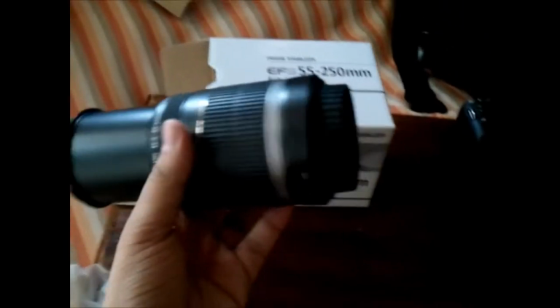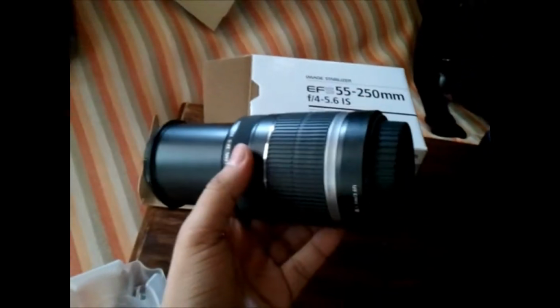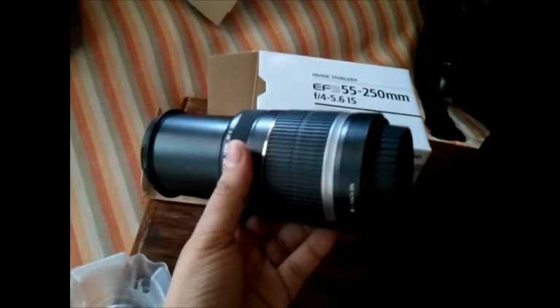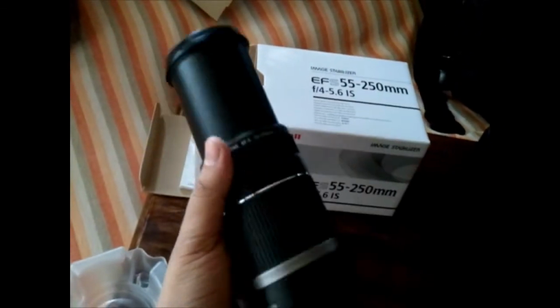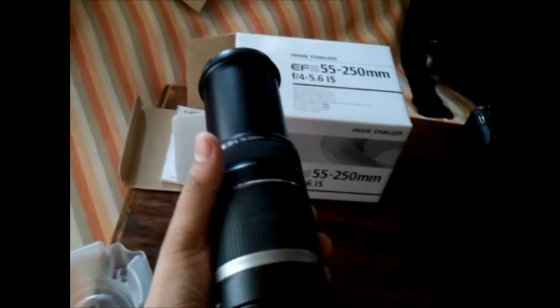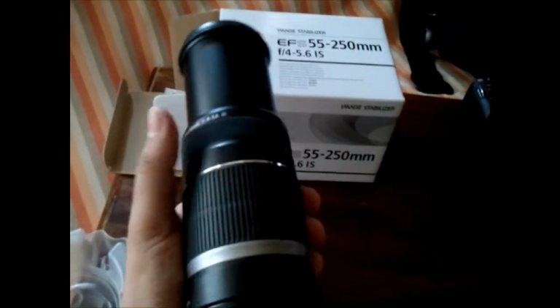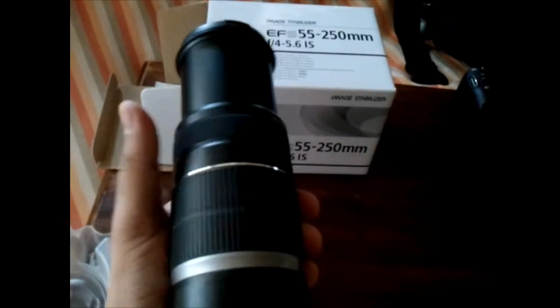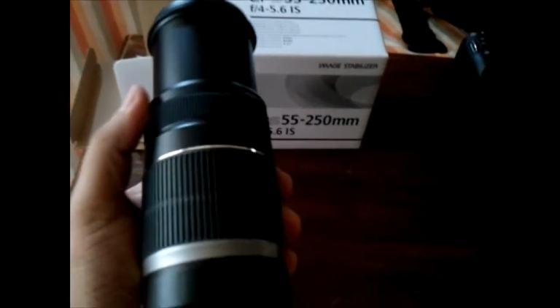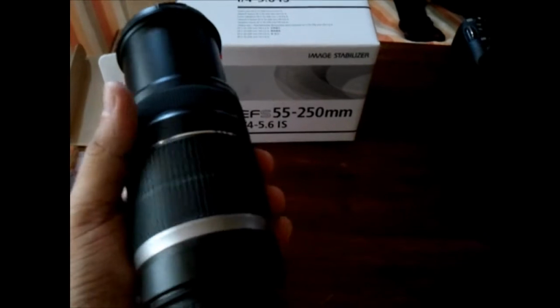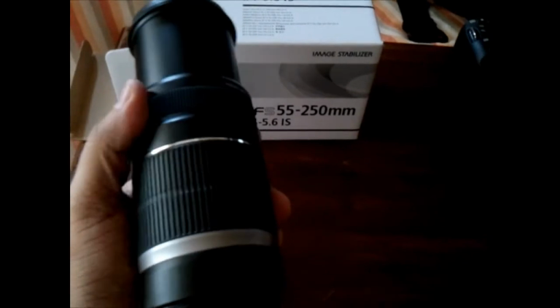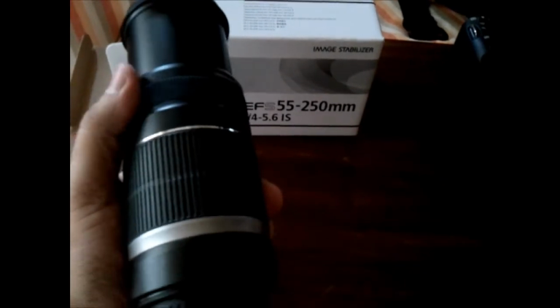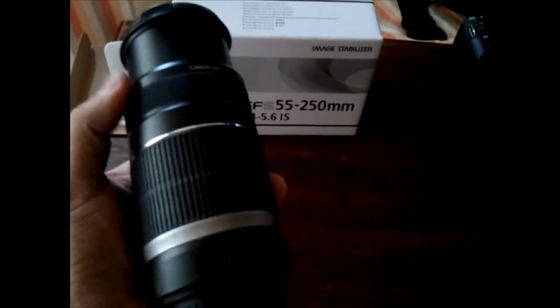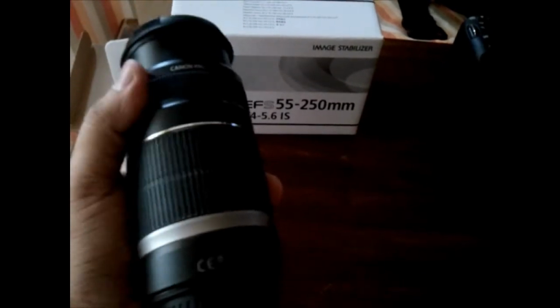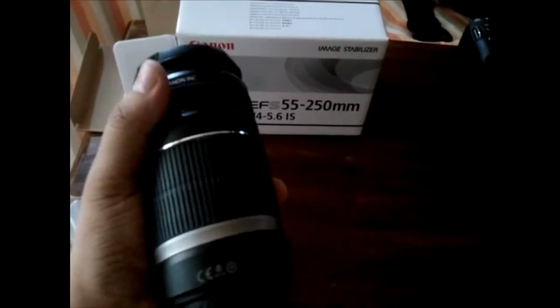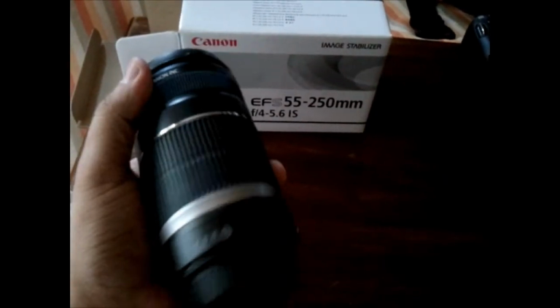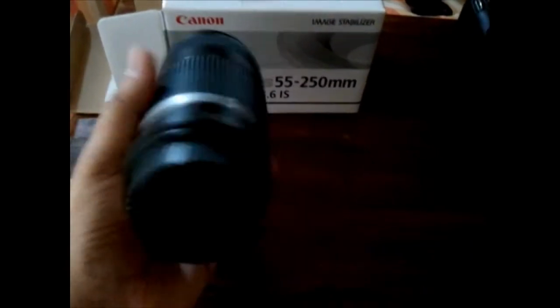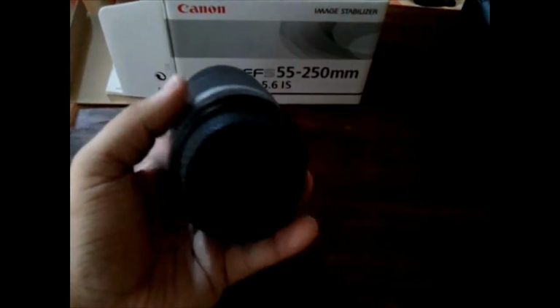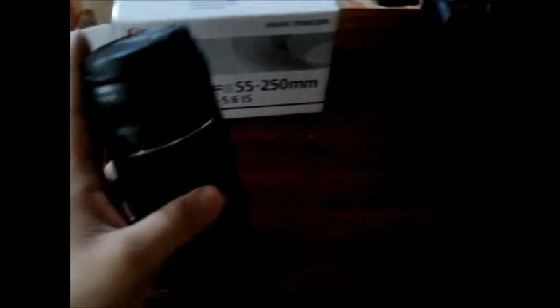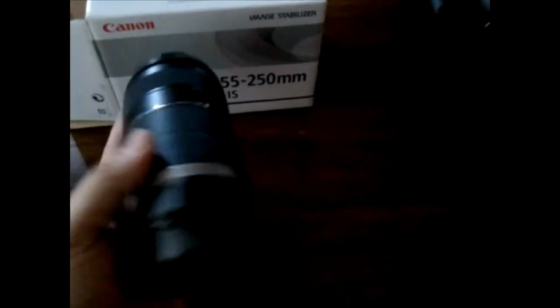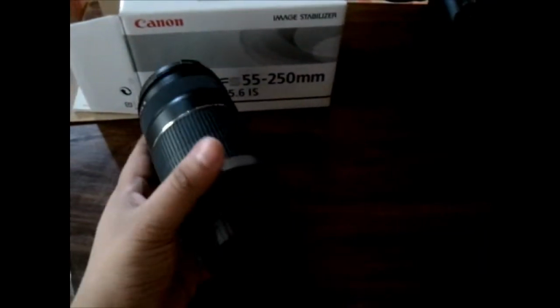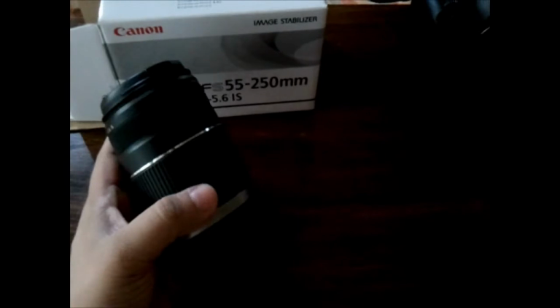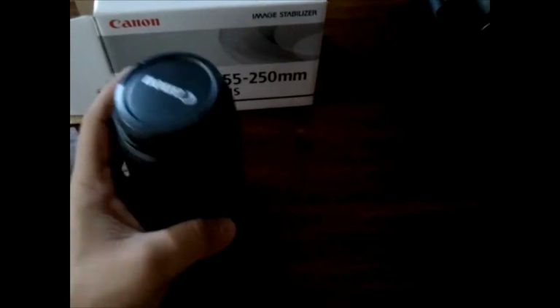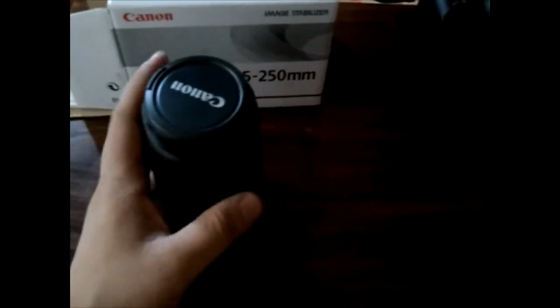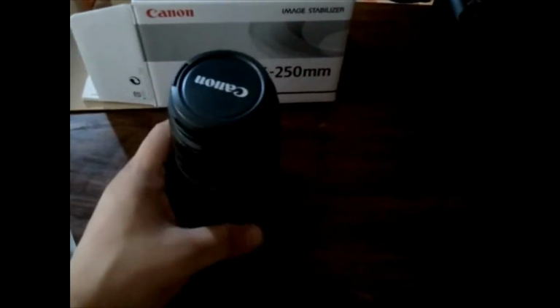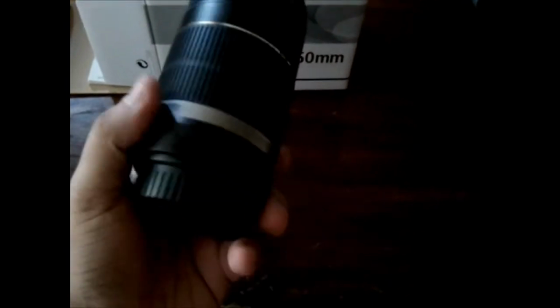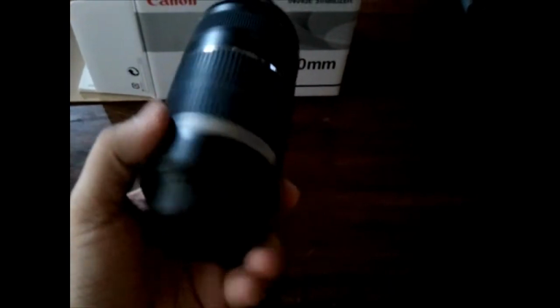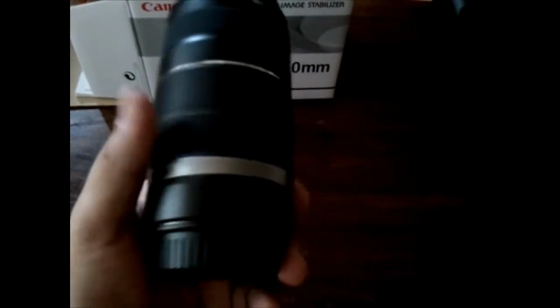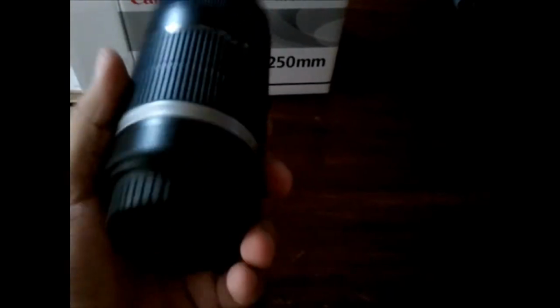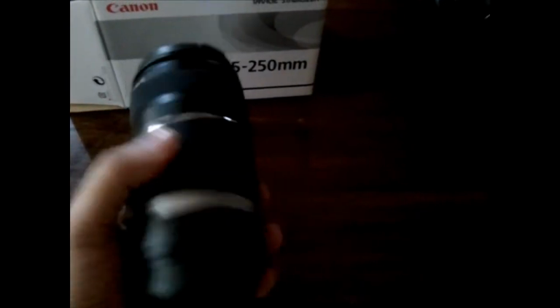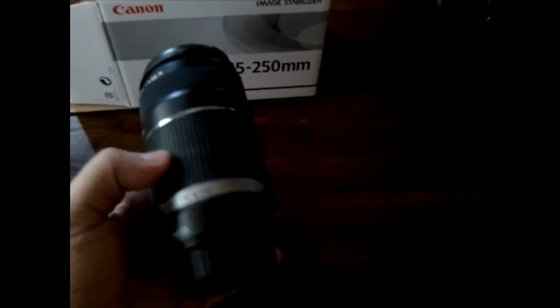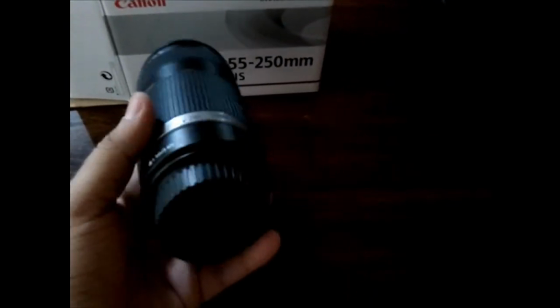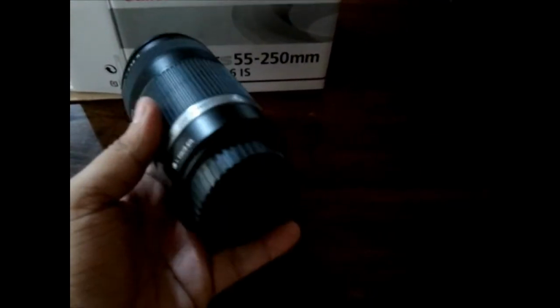As you can see it looks pretty big. I feel this is an important lens if you're on a budget. The 55-250mm gives you that zoom which you're looking for on your camera.